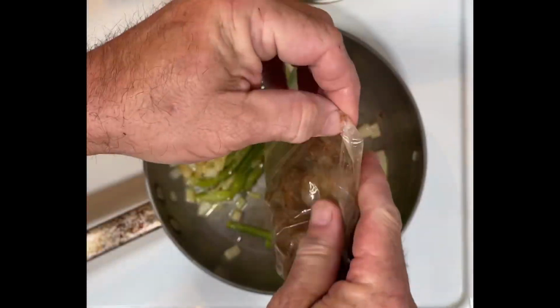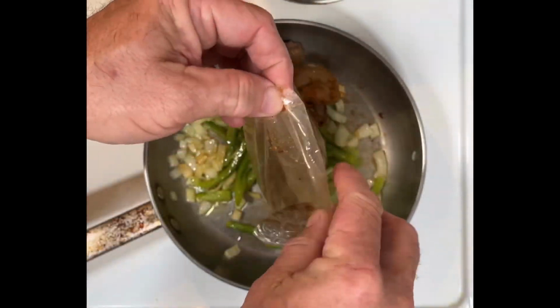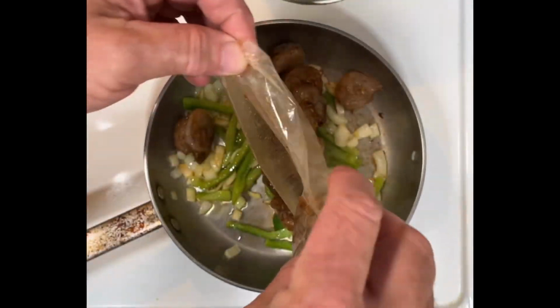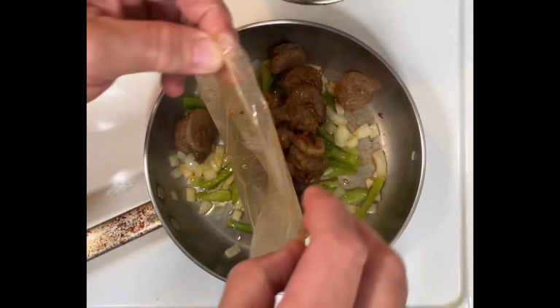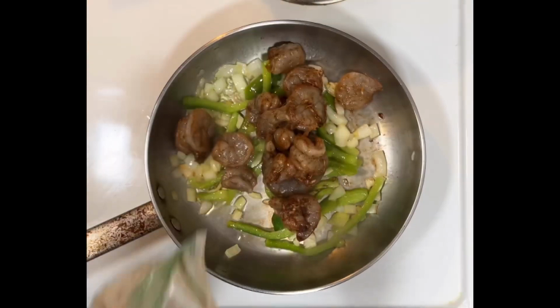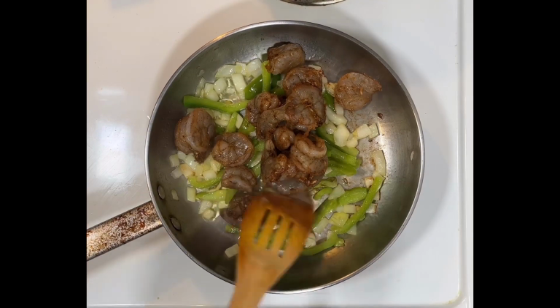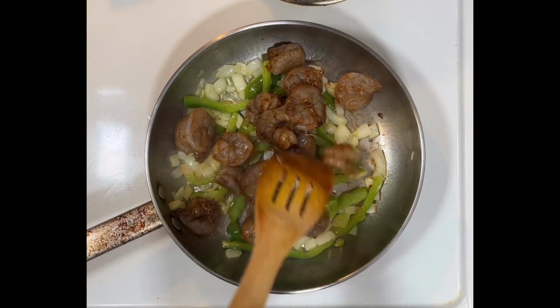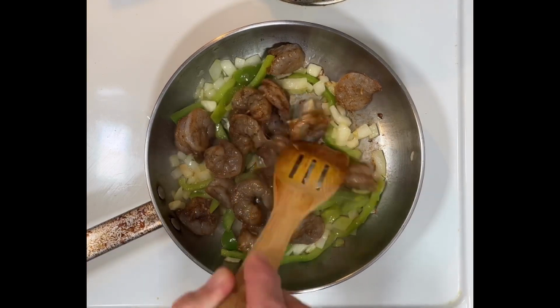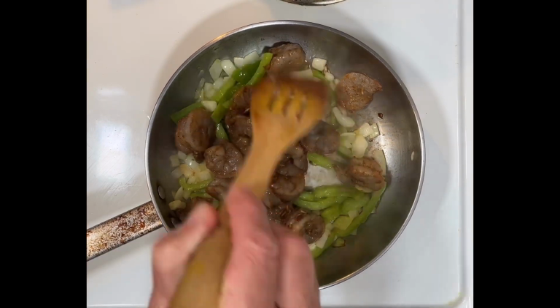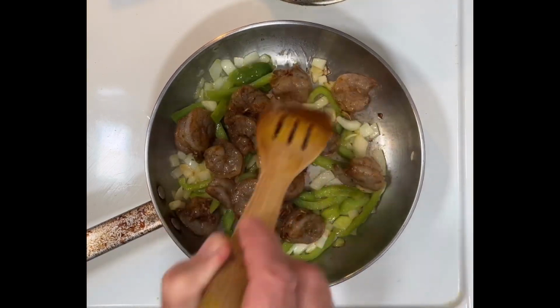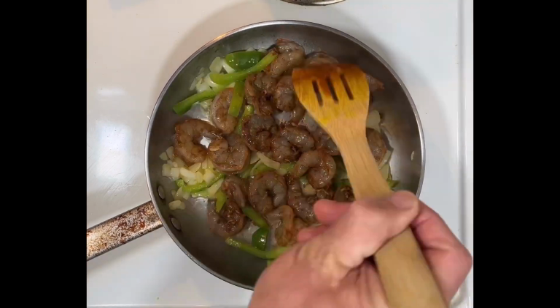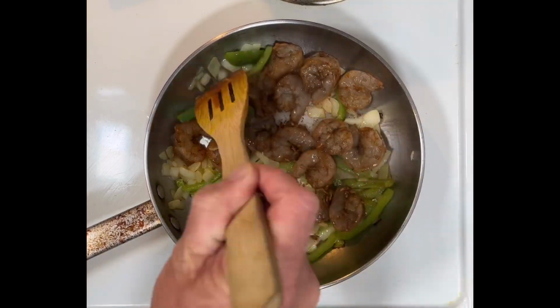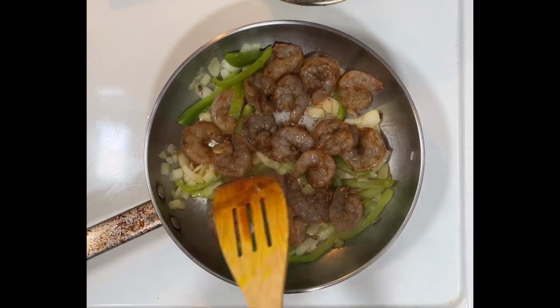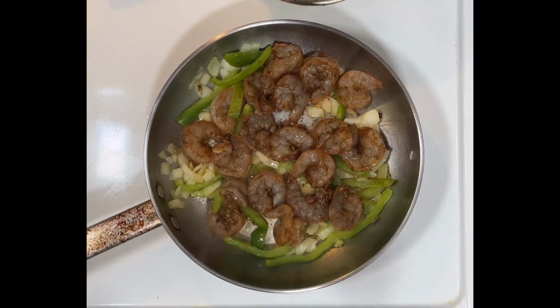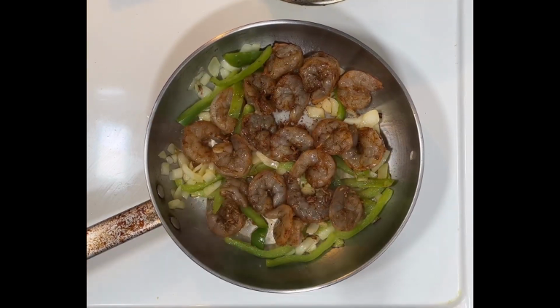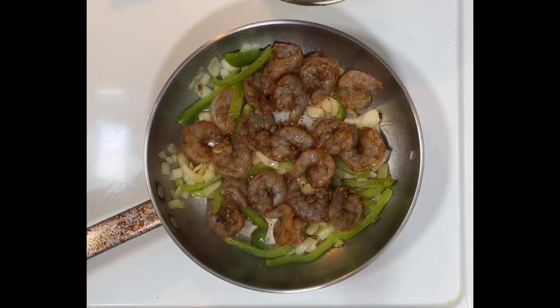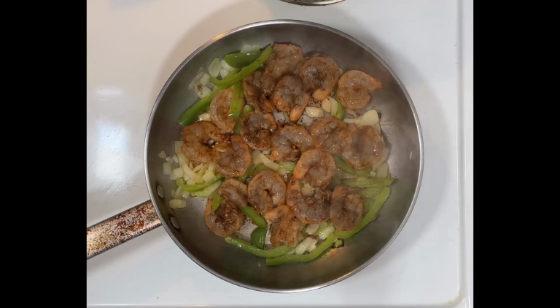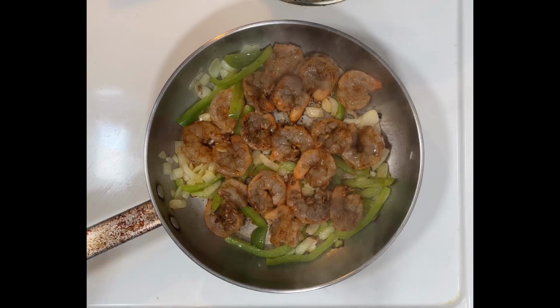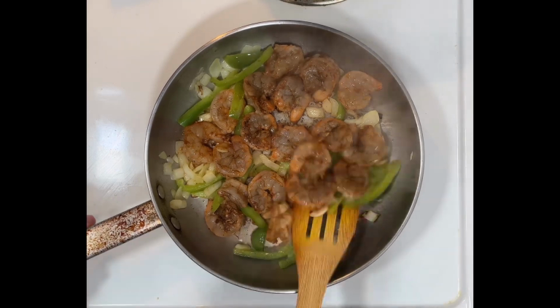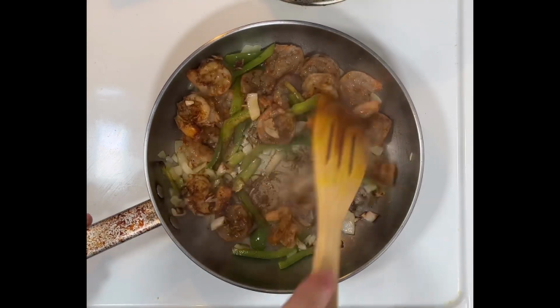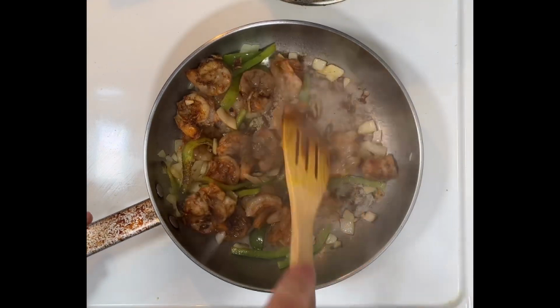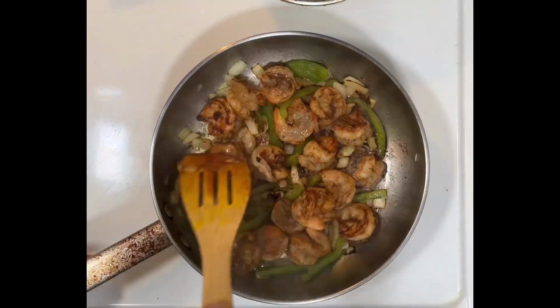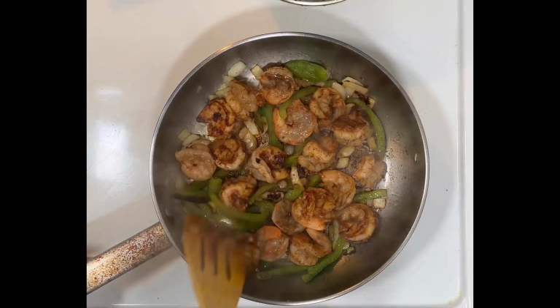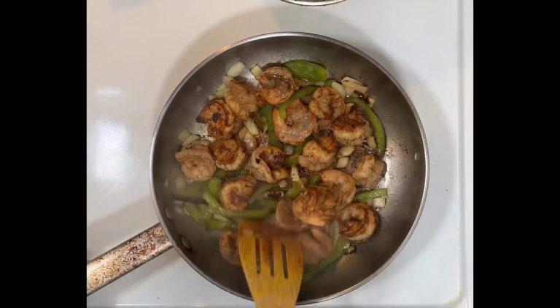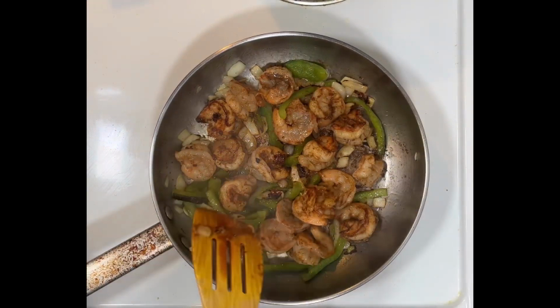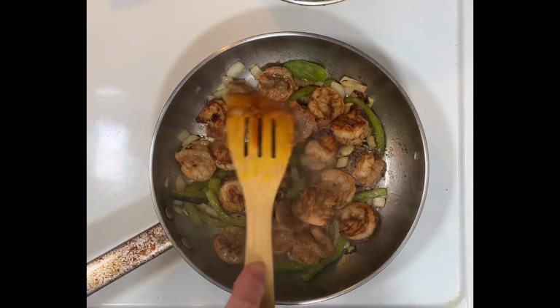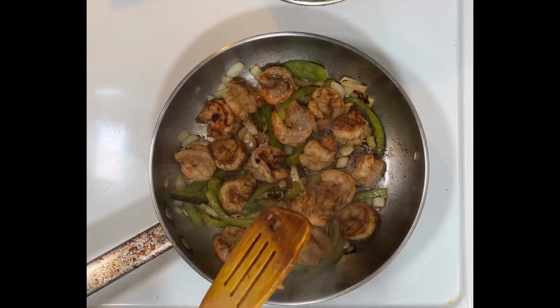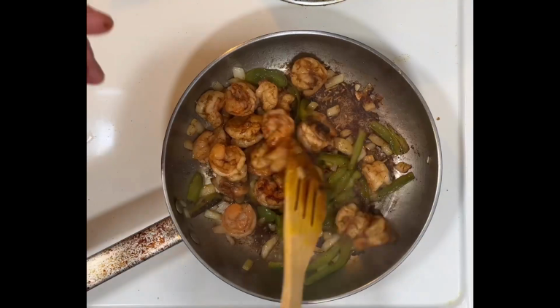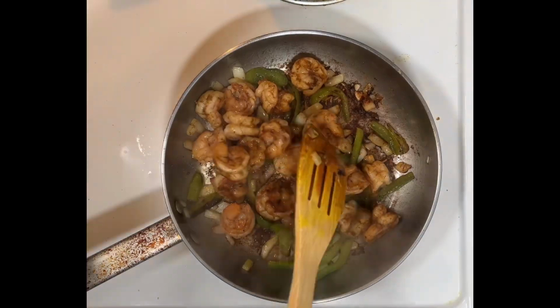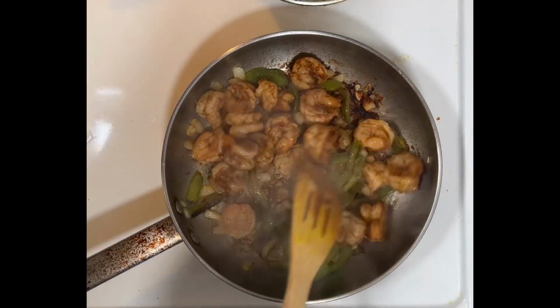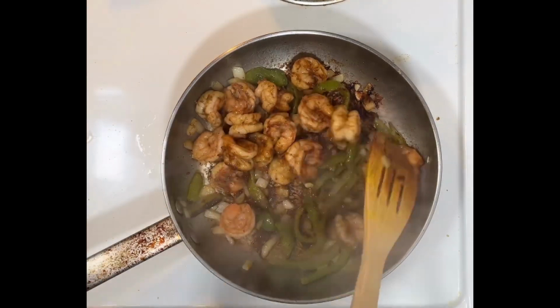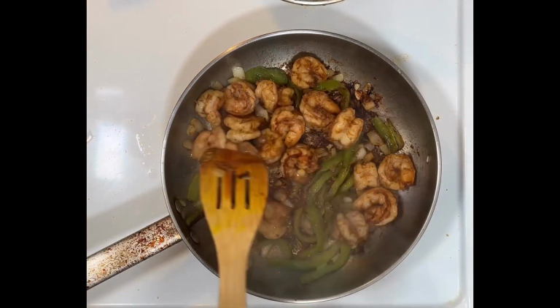Now turn the heat up. Add the marinated shrimp and stir to spread around the pan in a single layer. When they start to turn pink, stir to turn them over, give them a minute or two, stir to prevent sticking, and they are done.